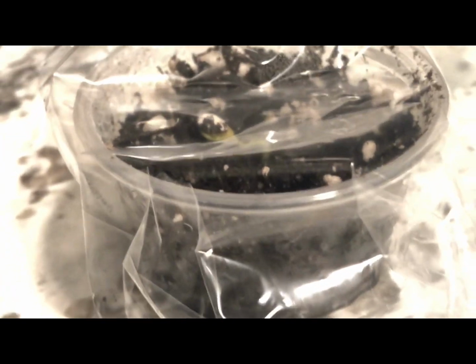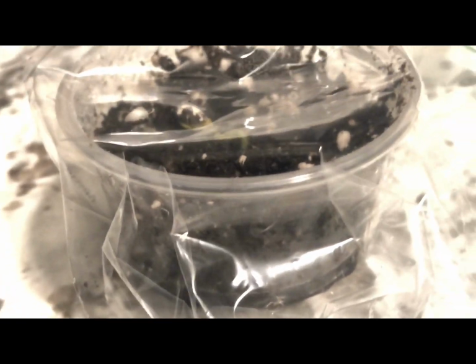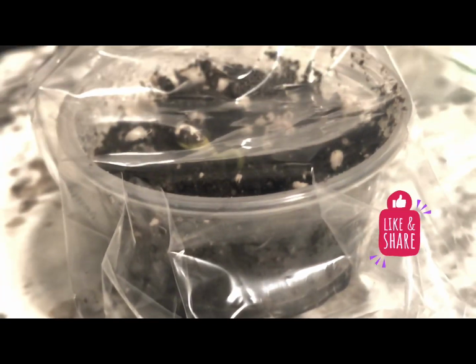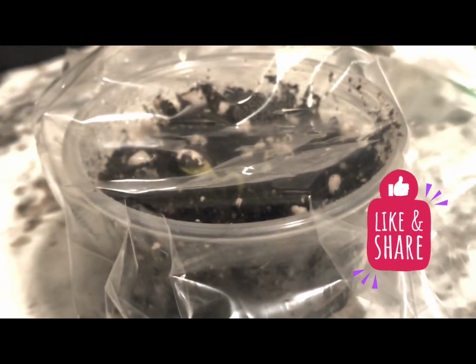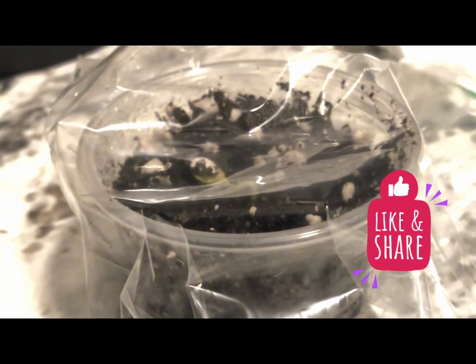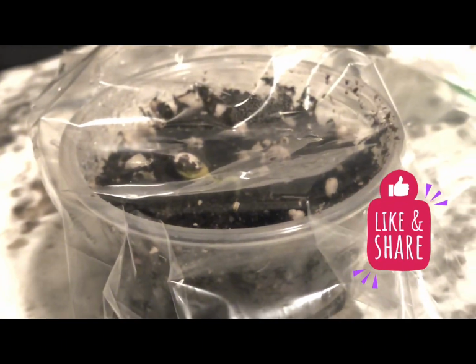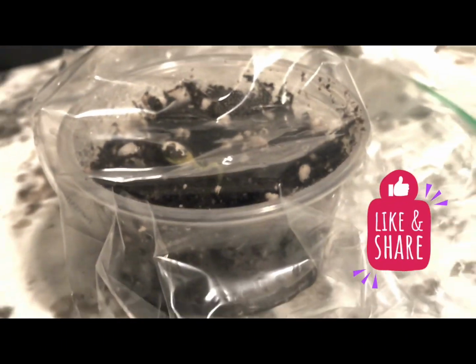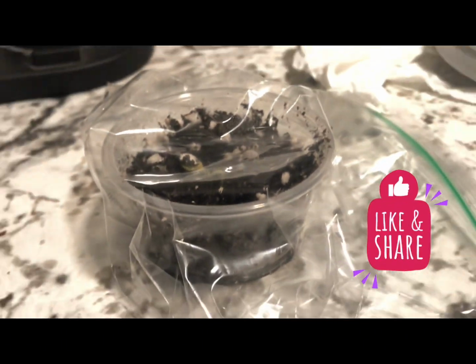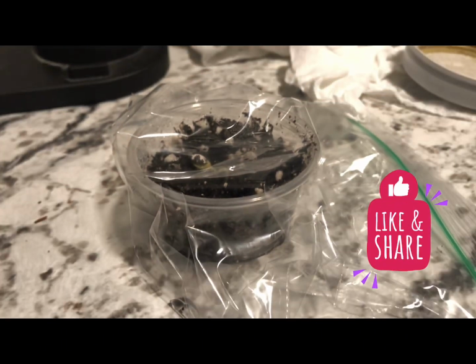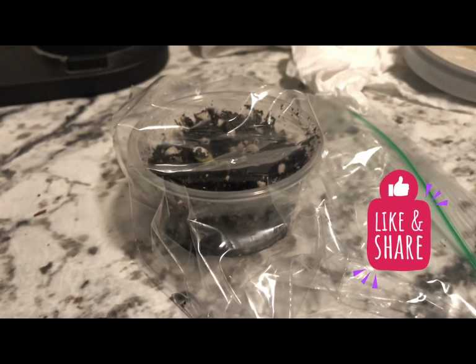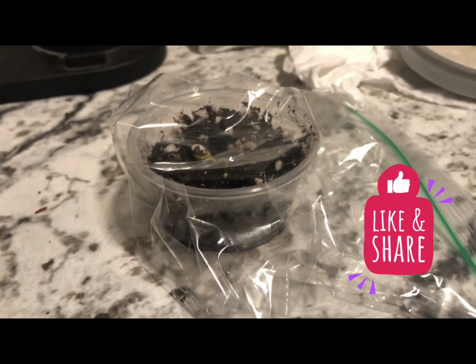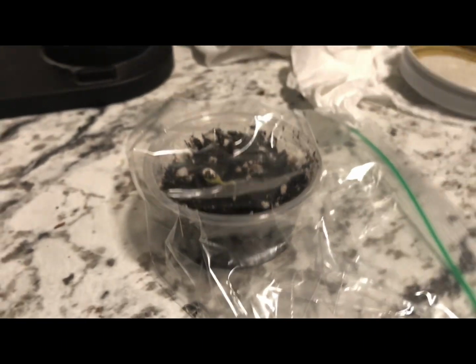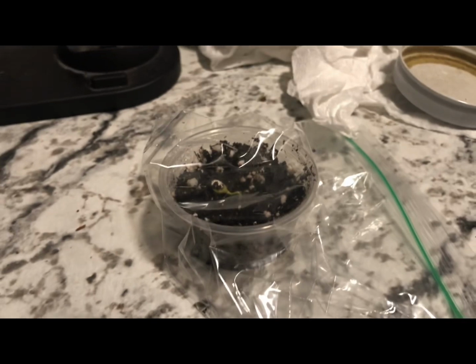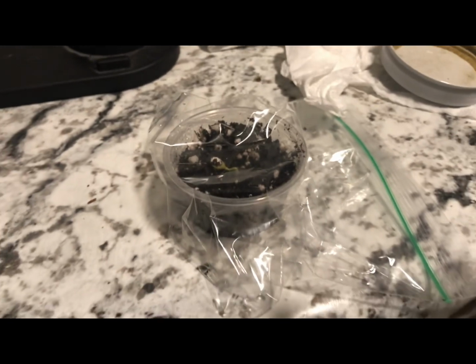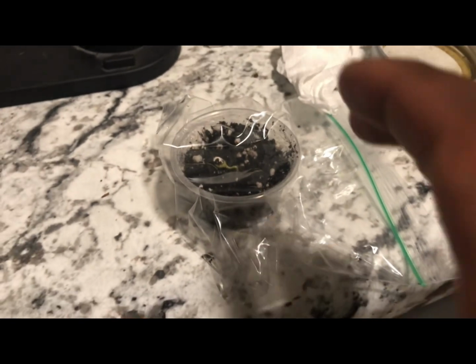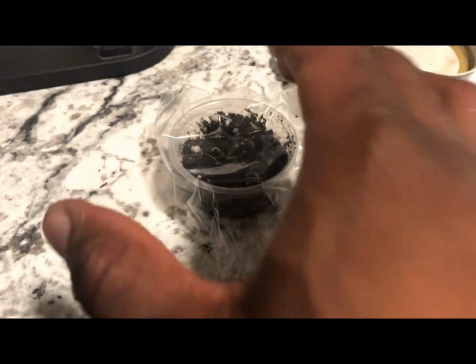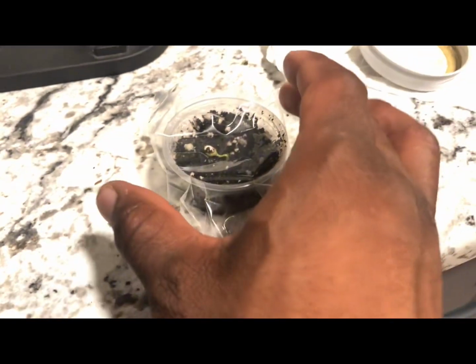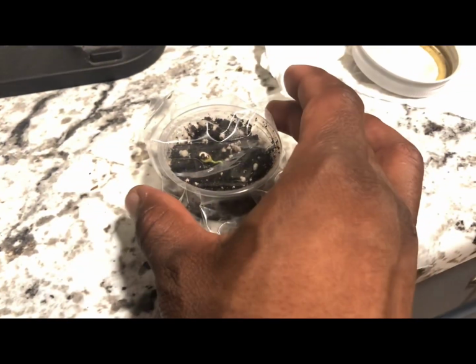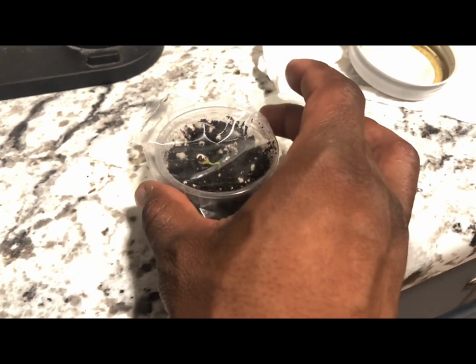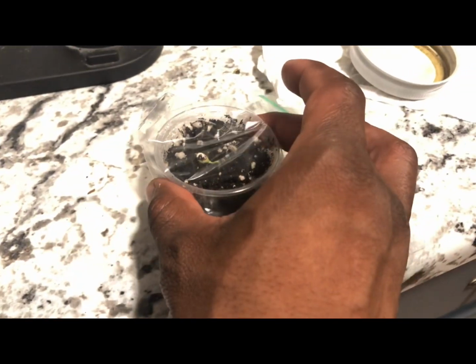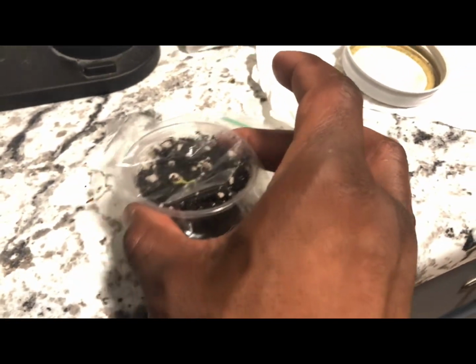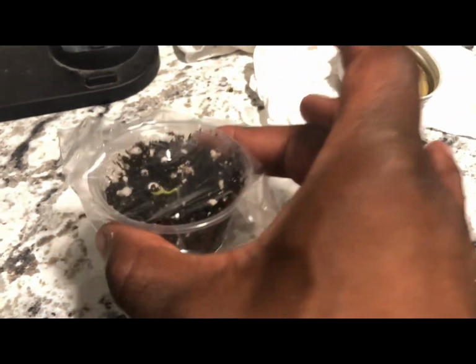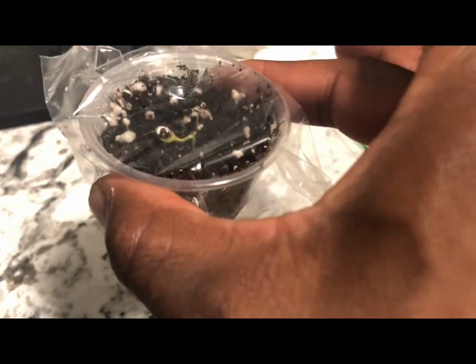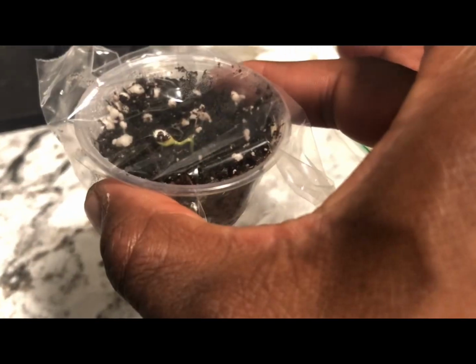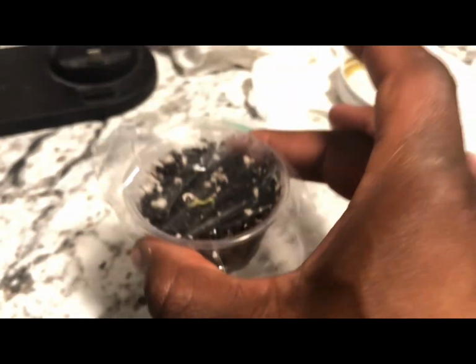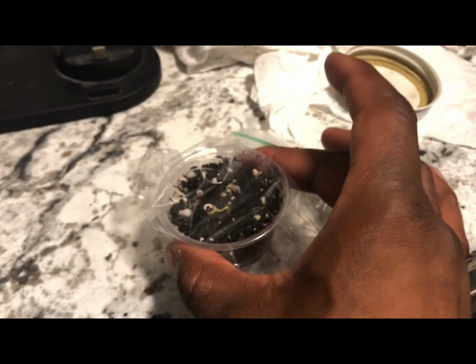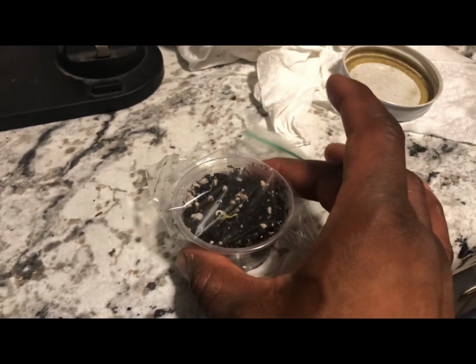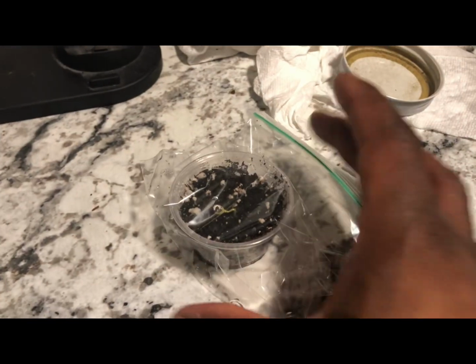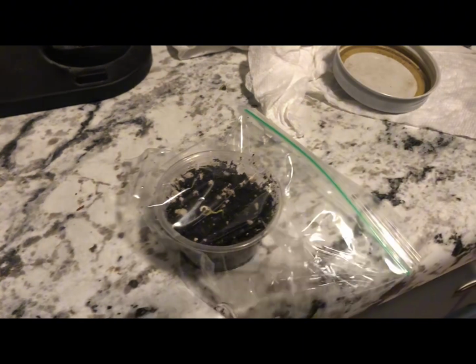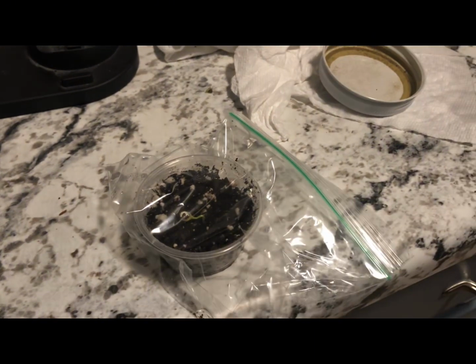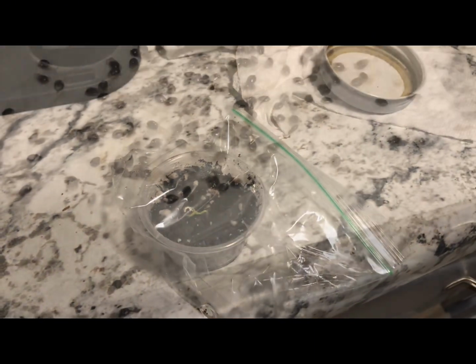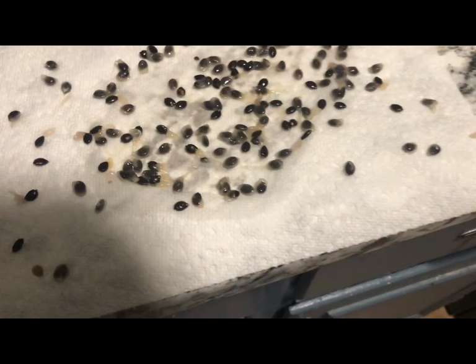This is just another example of how easy it is to get into gardening. If you want to grow something, just try it — there's nothing that can really be hurt by attempting these things and learning along the way.